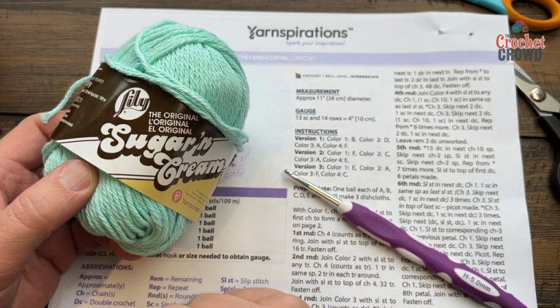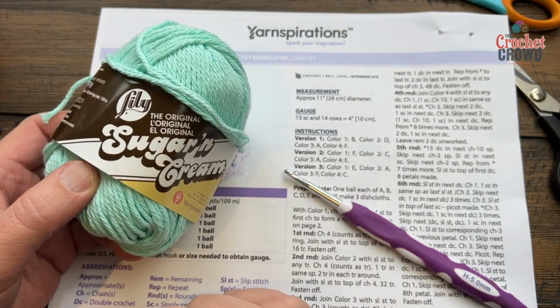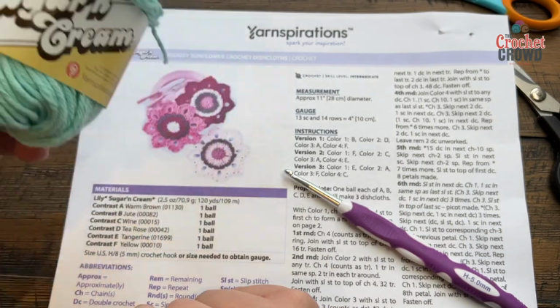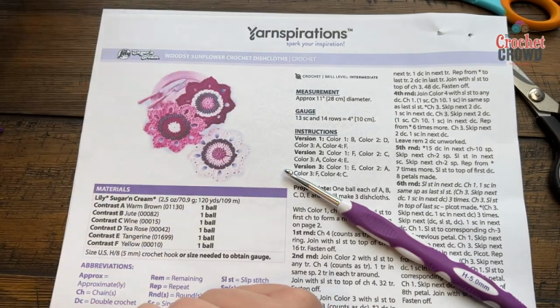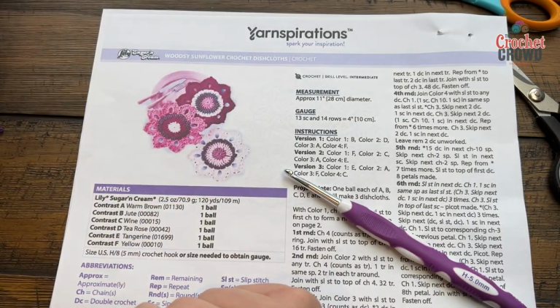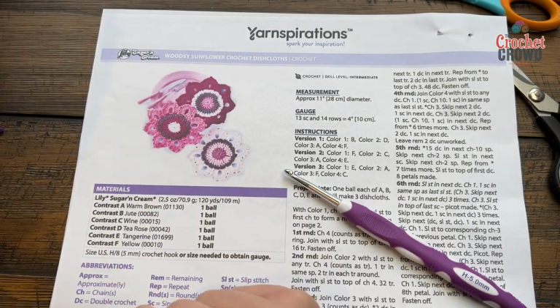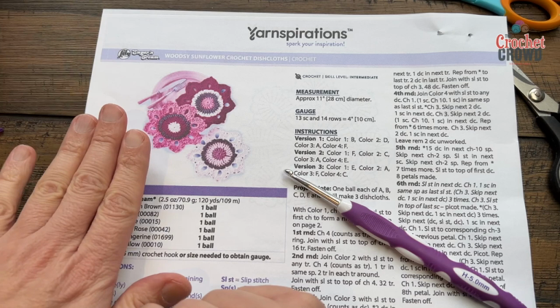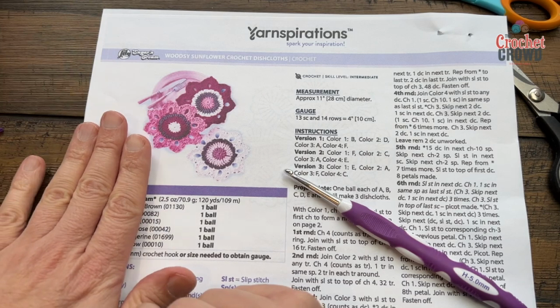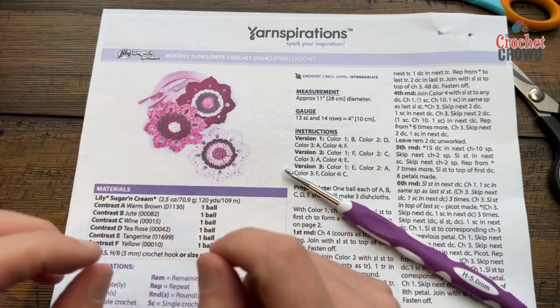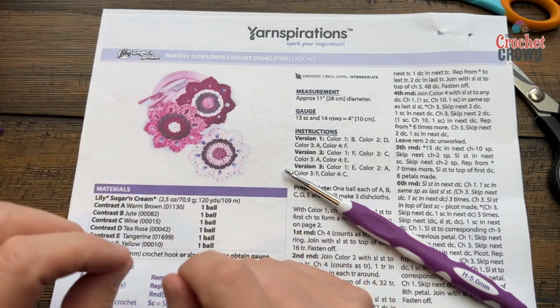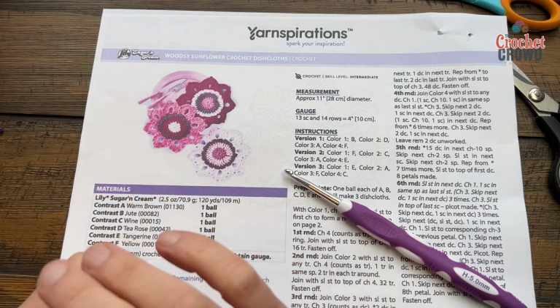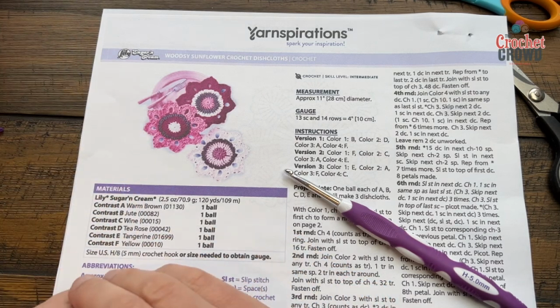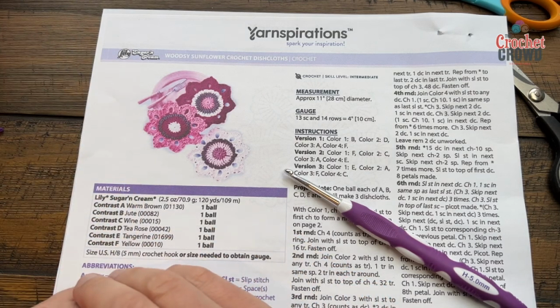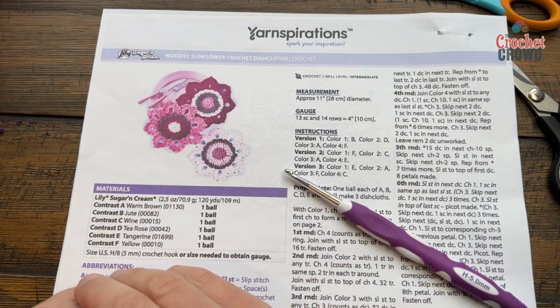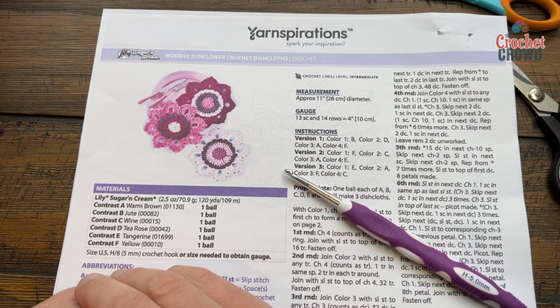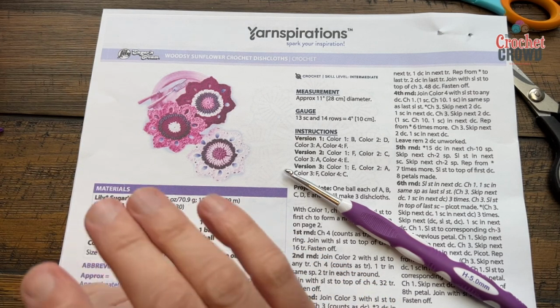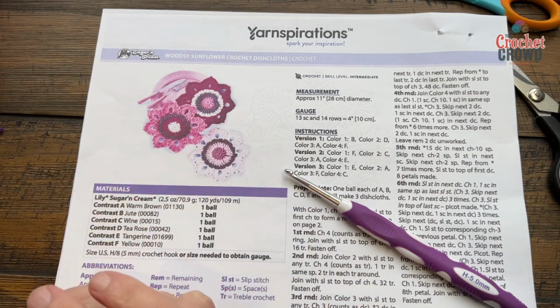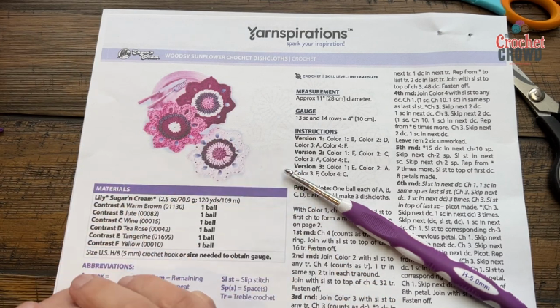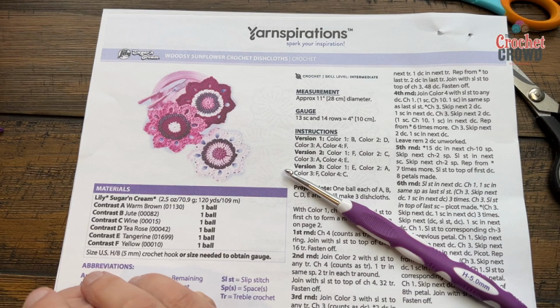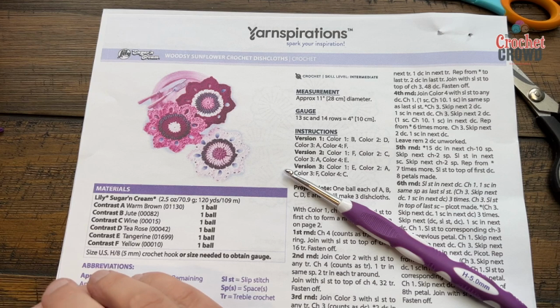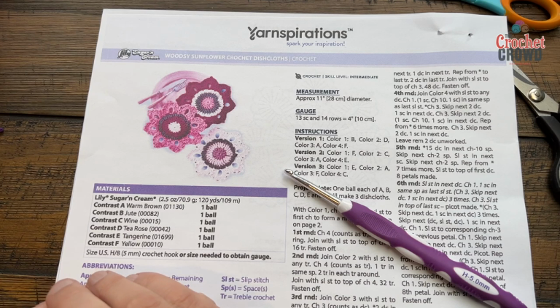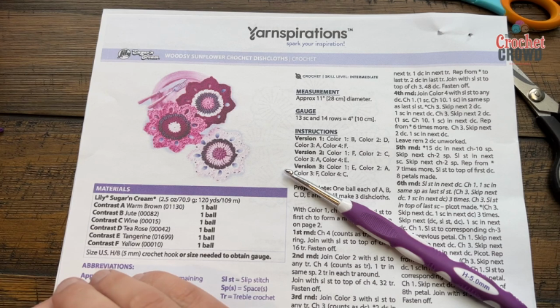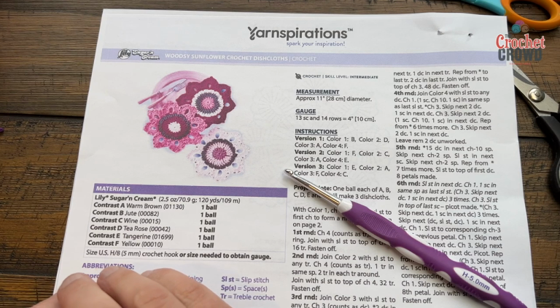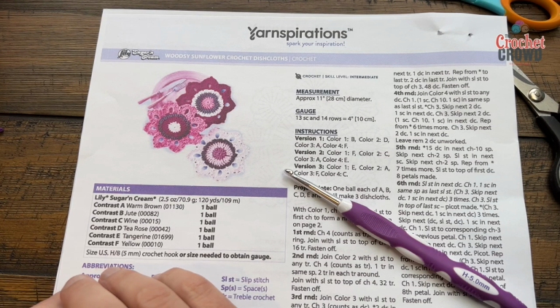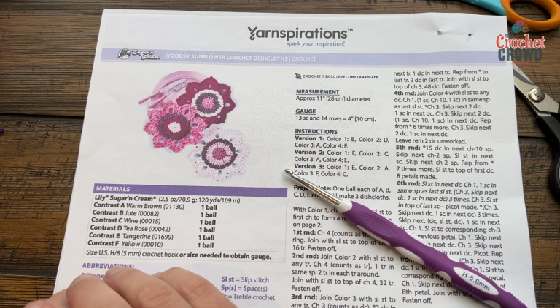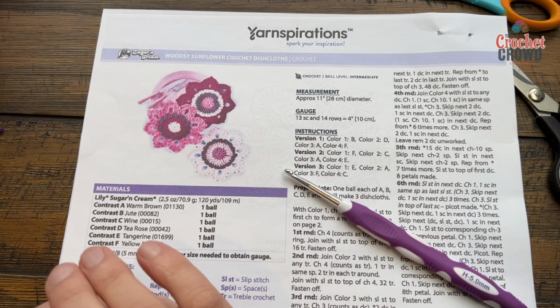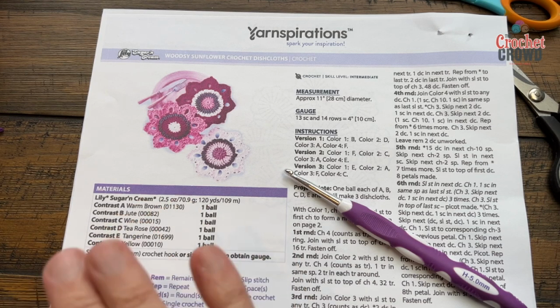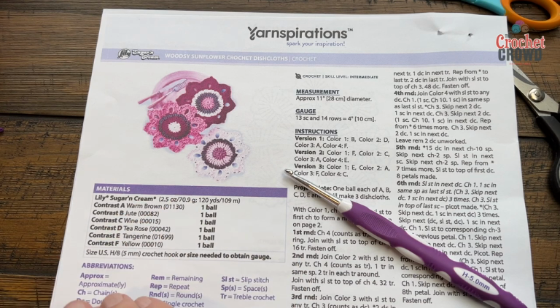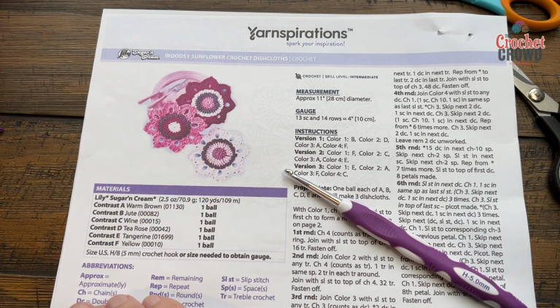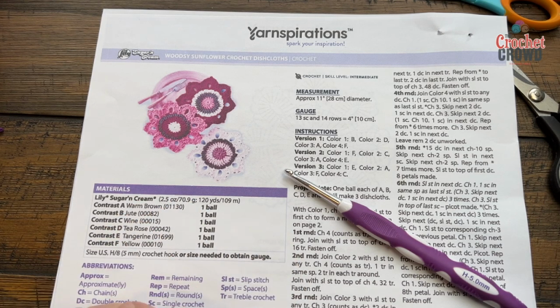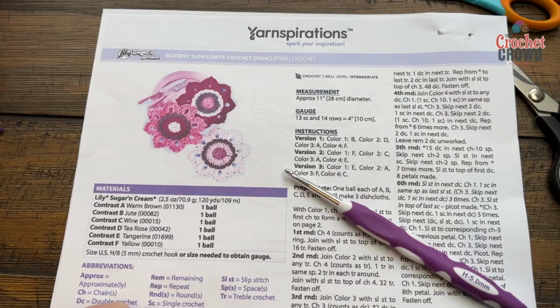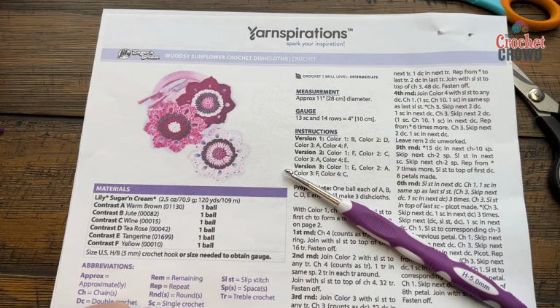You could also use this as a hot pad if you decided to double up on the yarn and make it extra thick. That's something you can decide, but you are ultimately responsible just in case anything is hot on it and it burns your table, so just be aware of that. Let's begin this now.